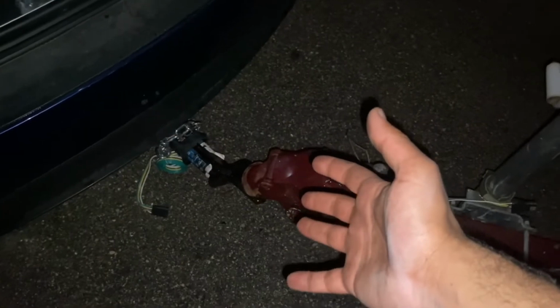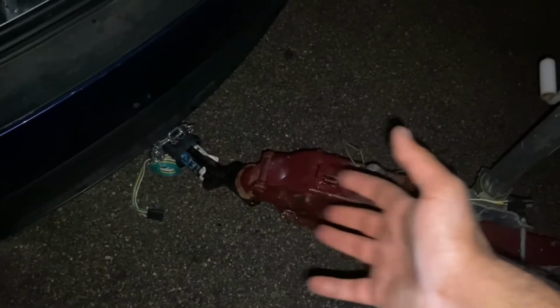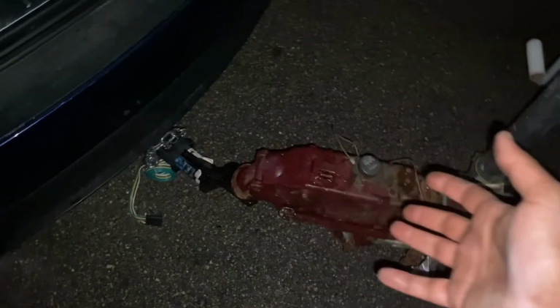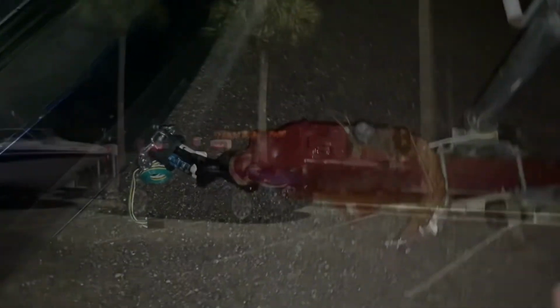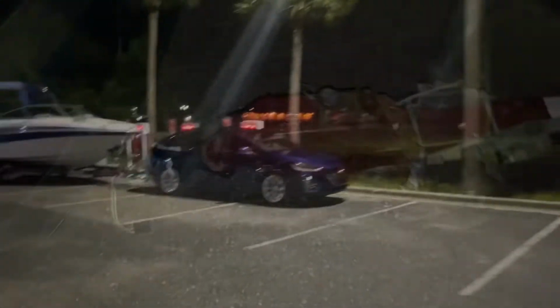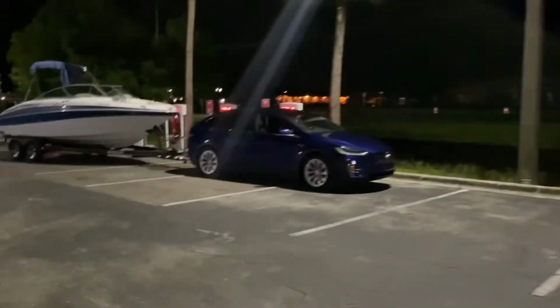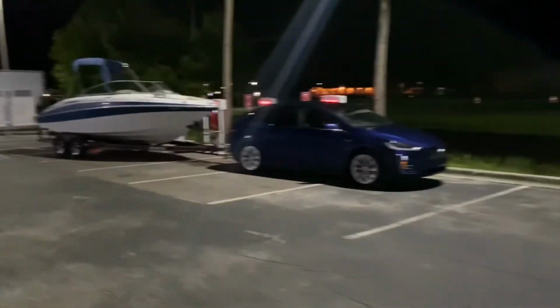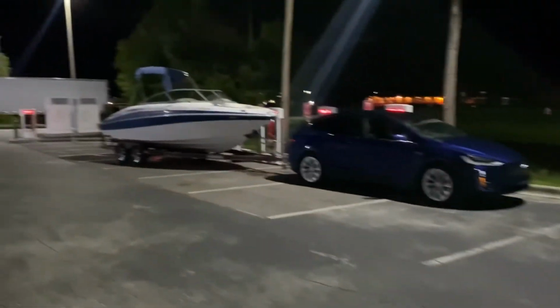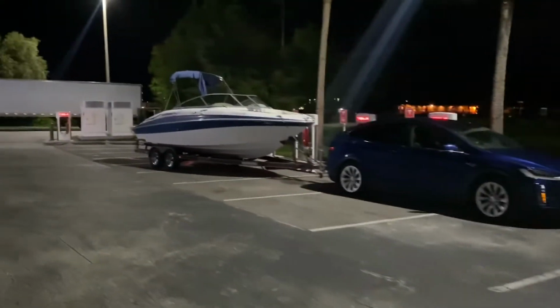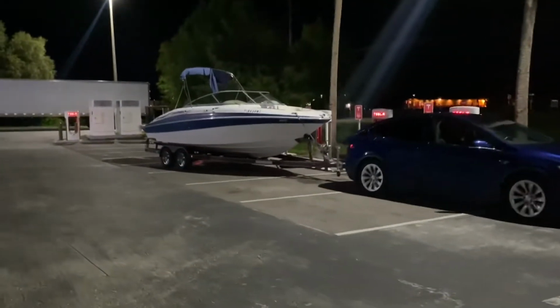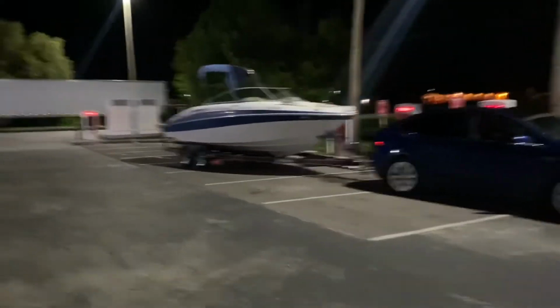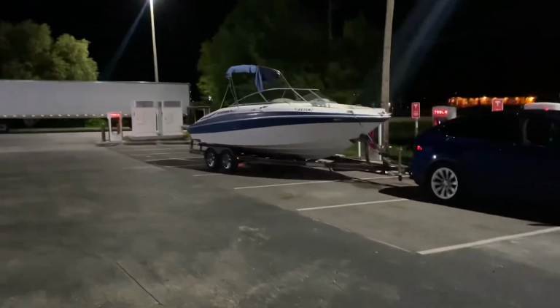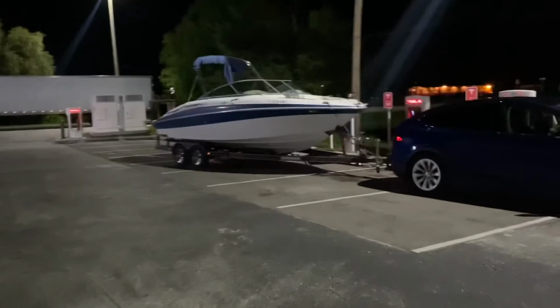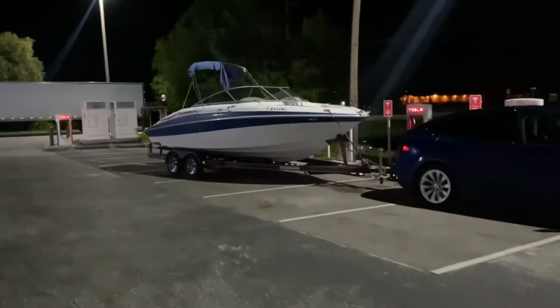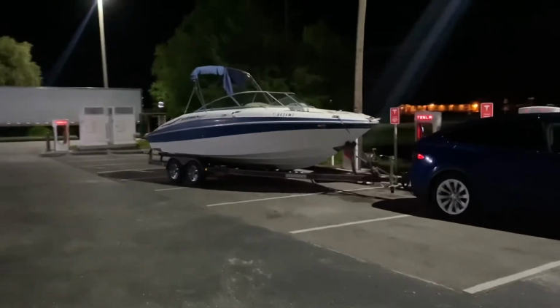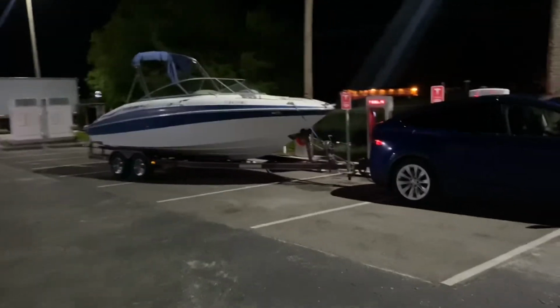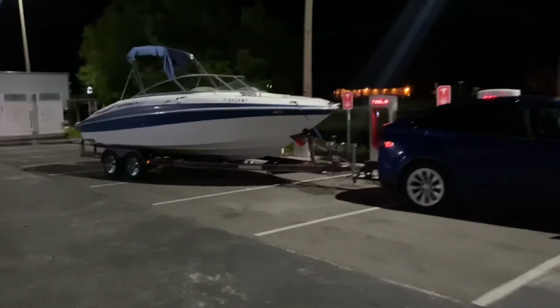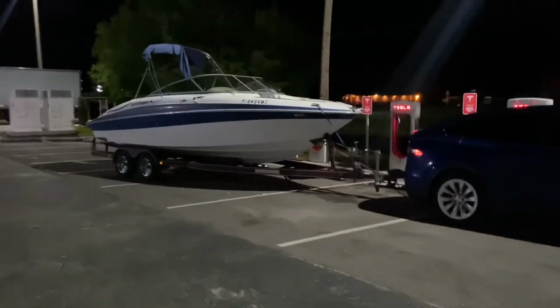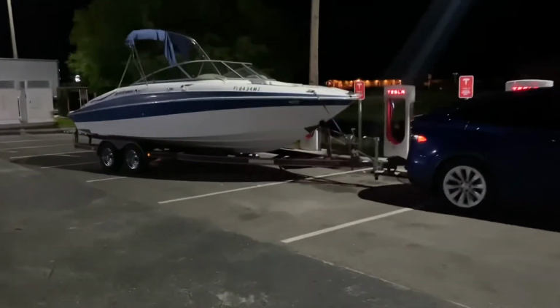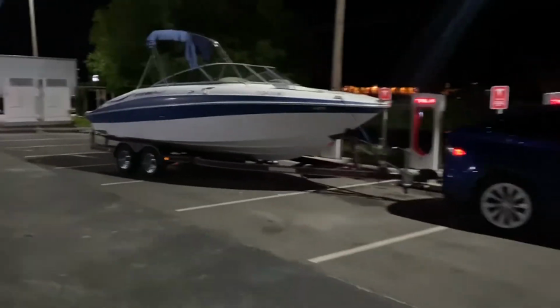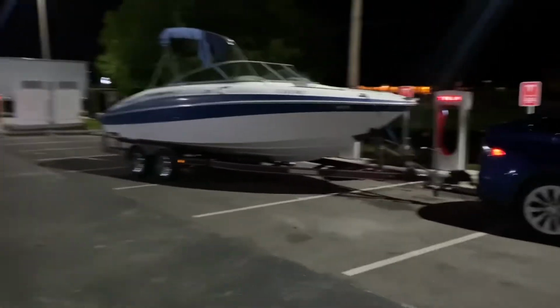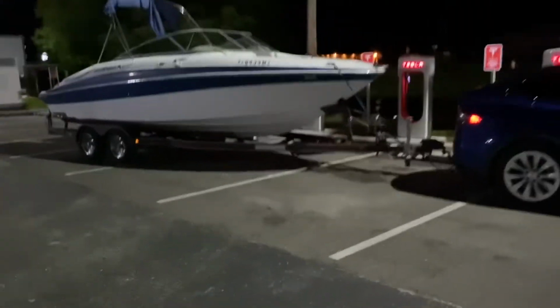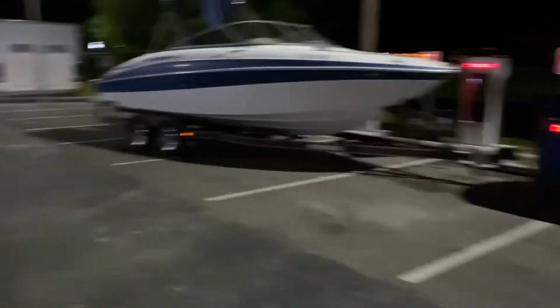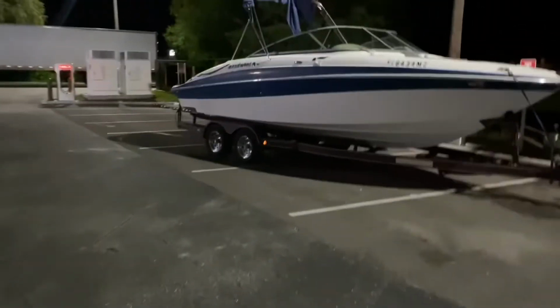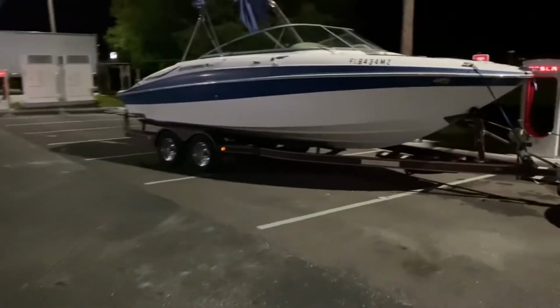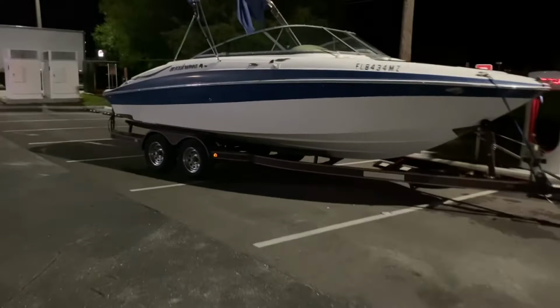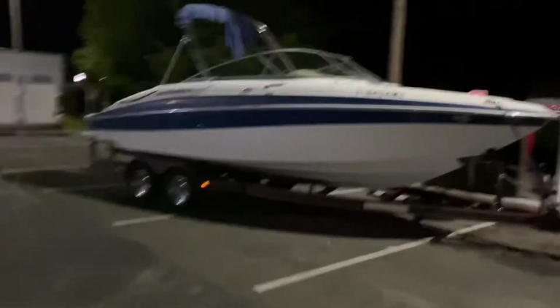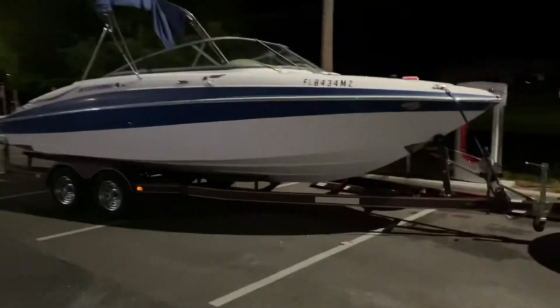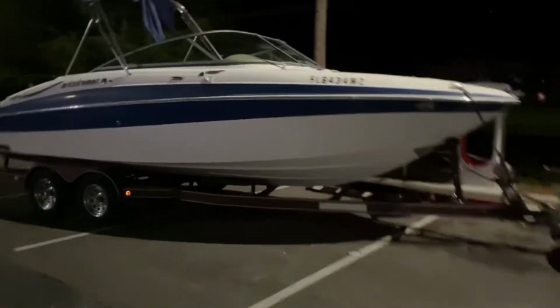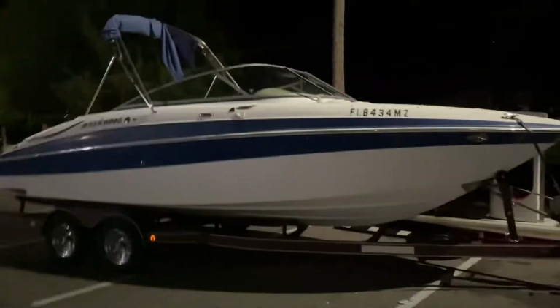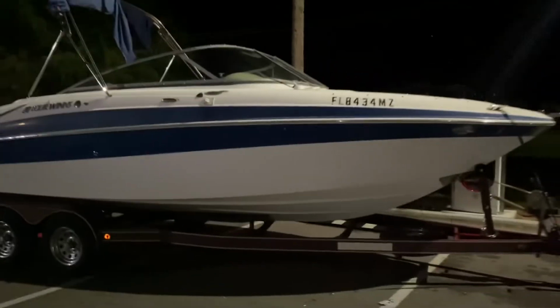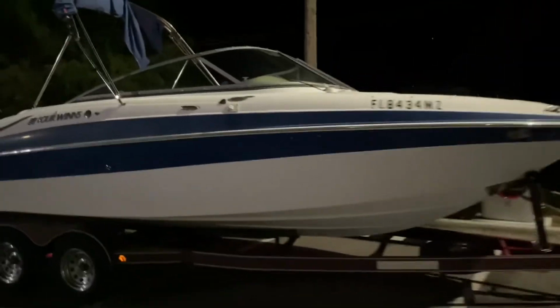The good thing about doing this drive back at night is that the superchargers are empty. You can just pull up right along the stalls and don't have to worry too much about unhitching the boat.